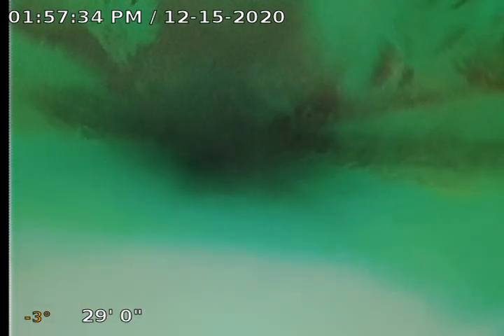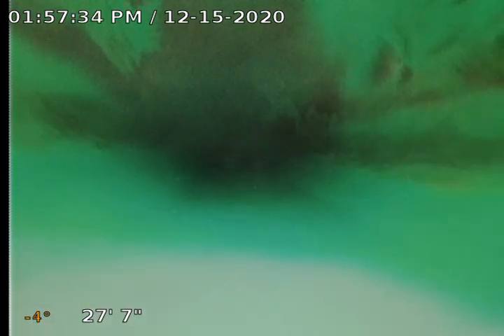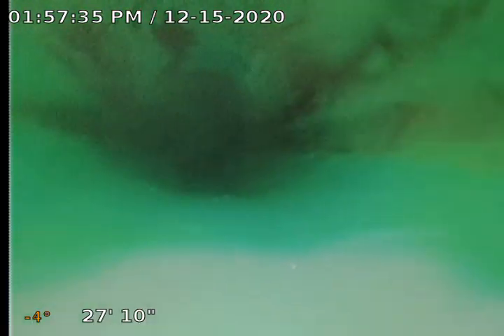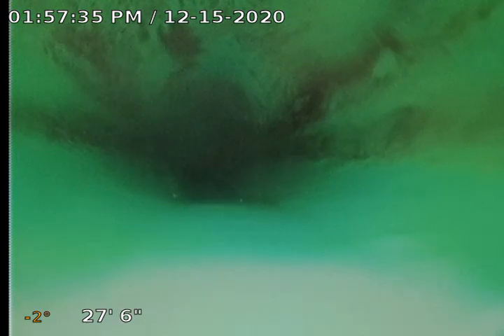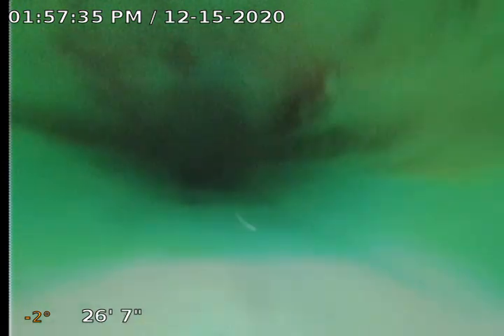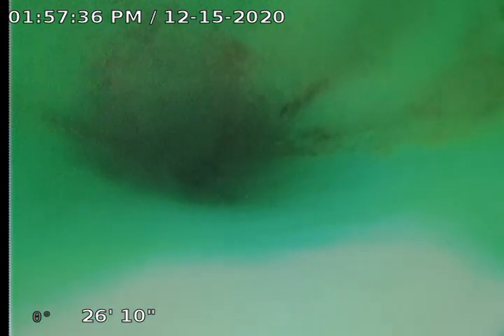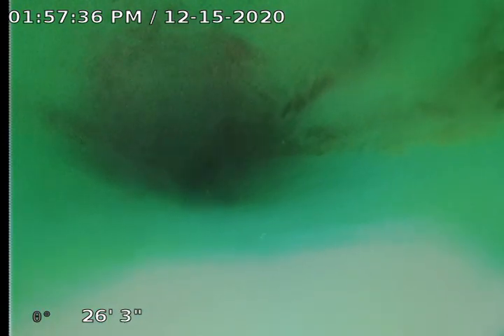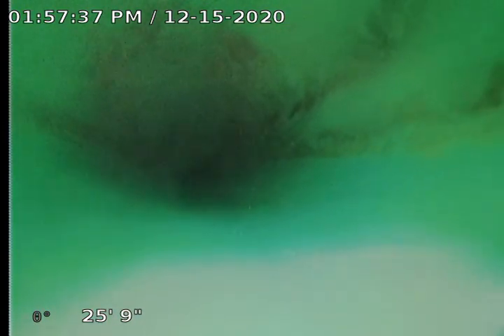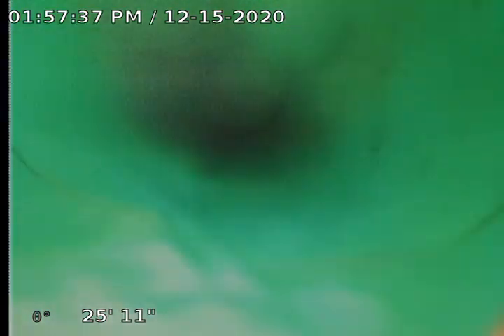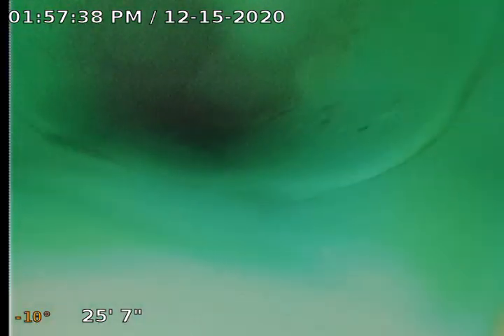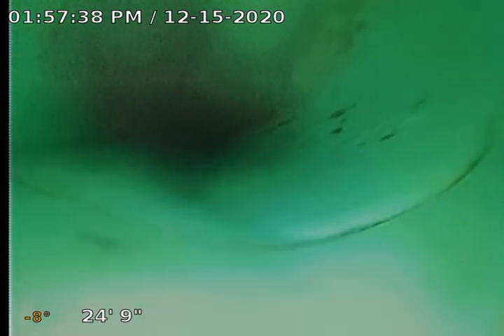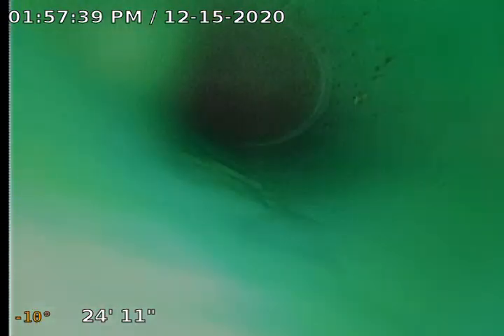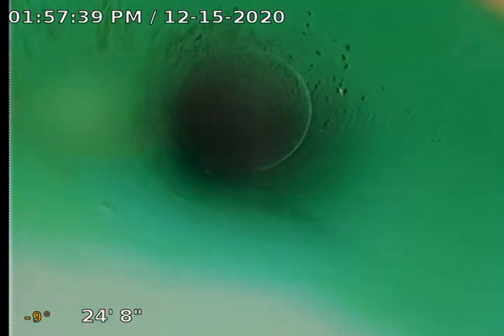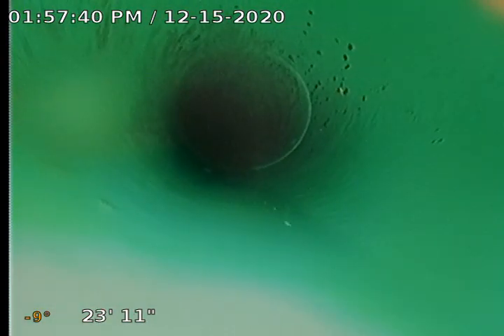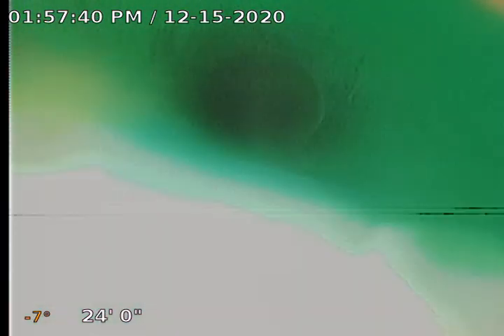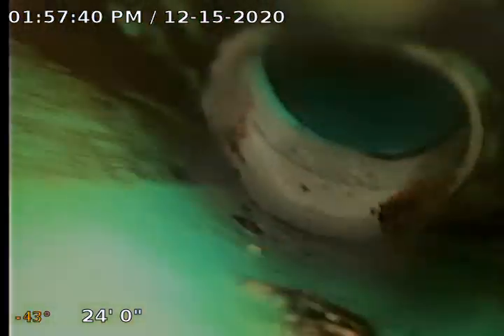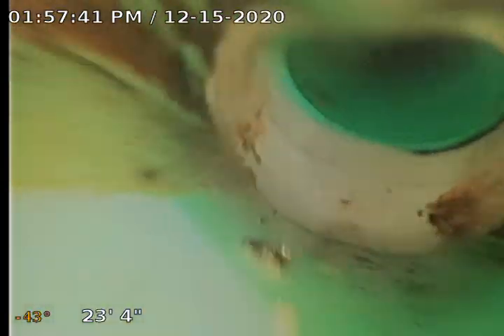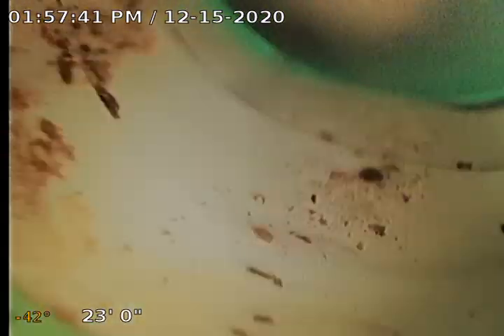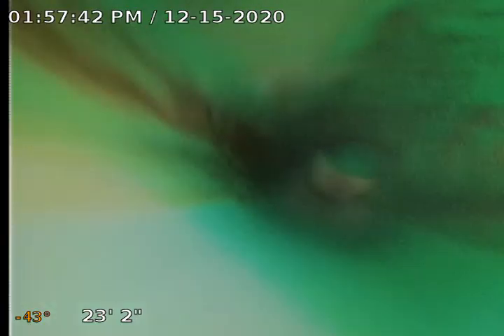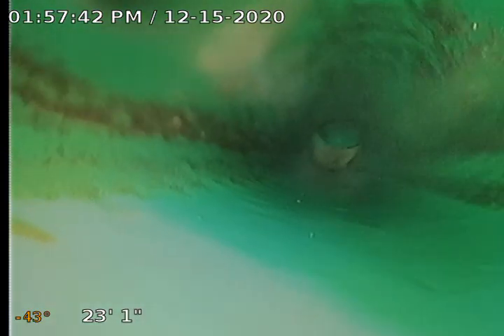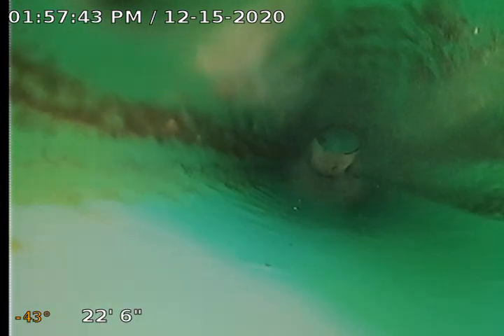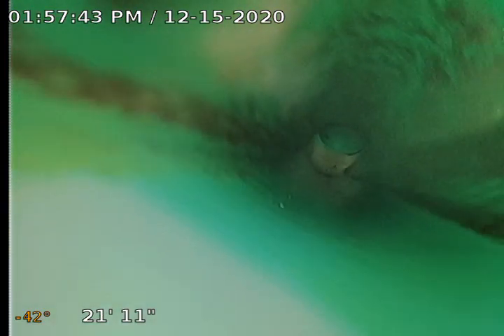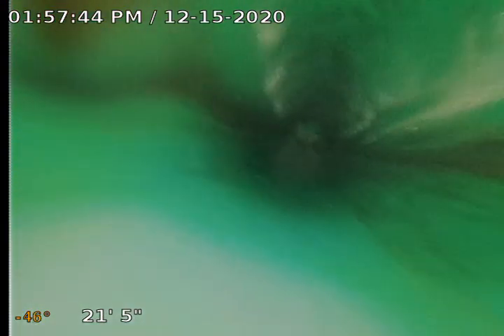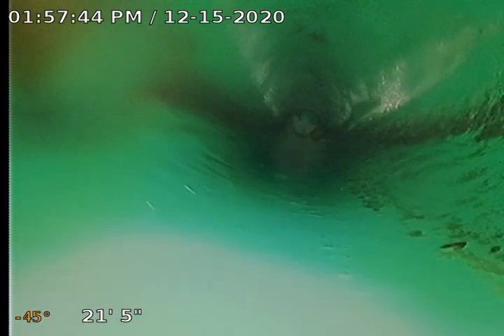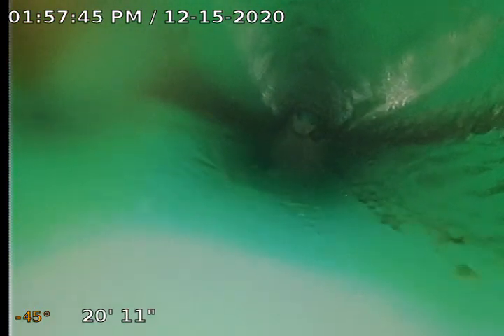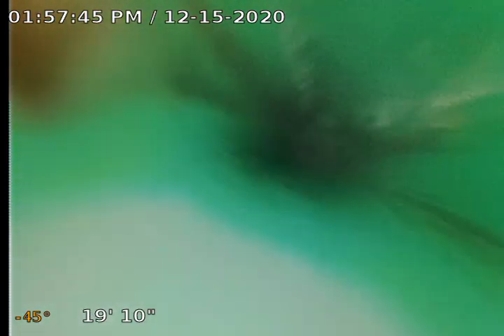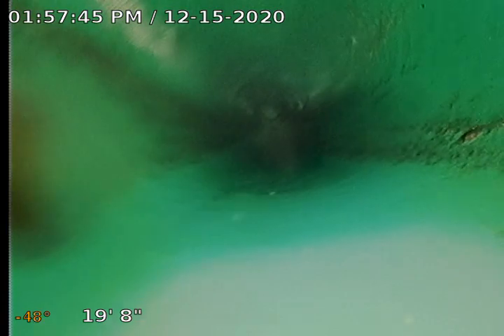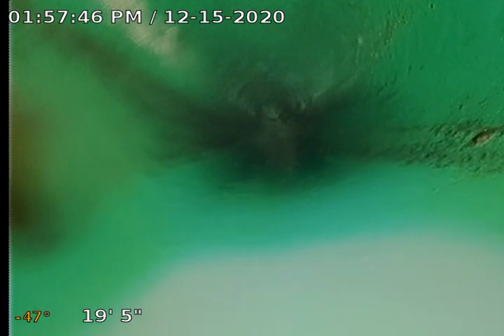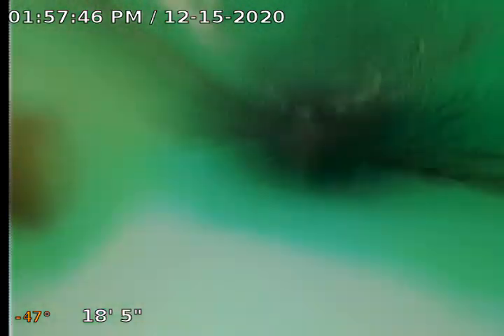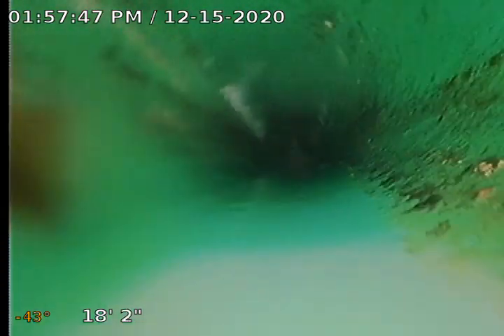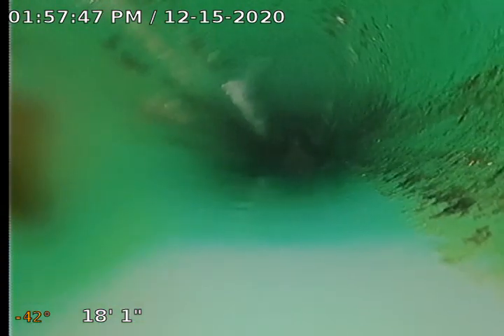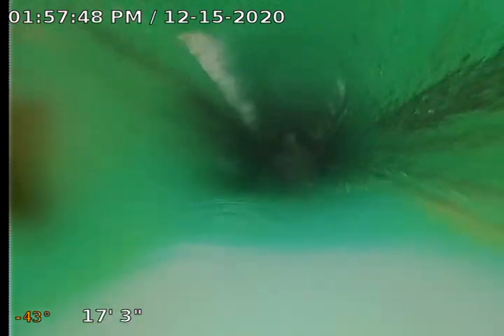Doesn't look like the pipe is corrupted anywhere. We just have a couple of bellies in there that I'm going to recommend we treat with some Bio-1. Bio-1 is a natural enzyme that will help break that stuff down and help keep it from building up.